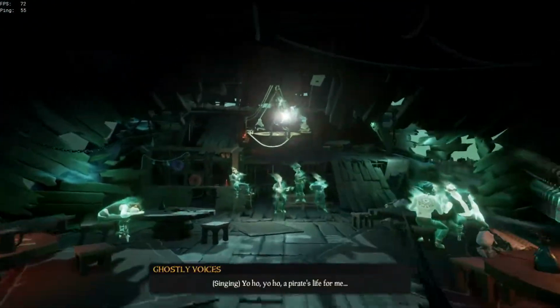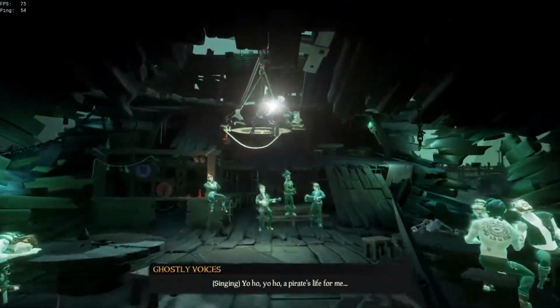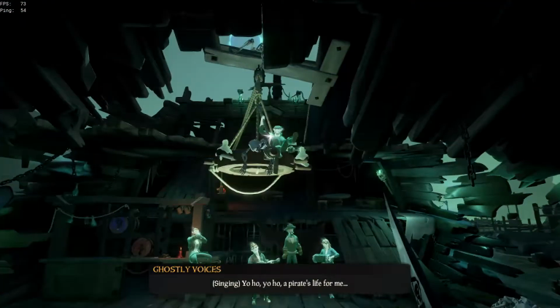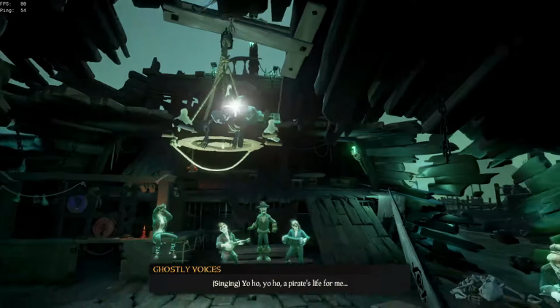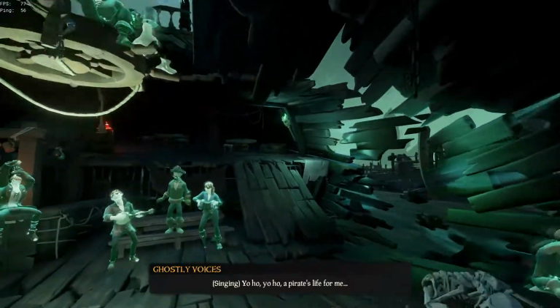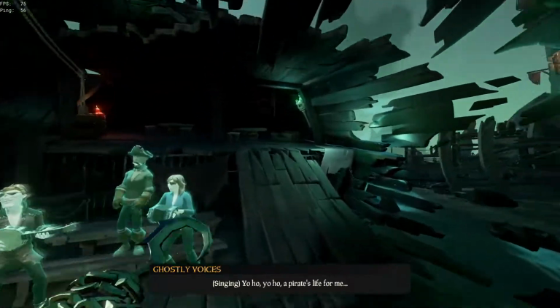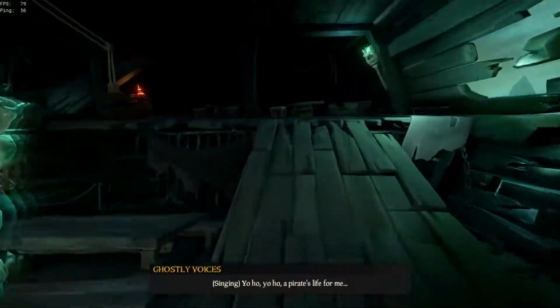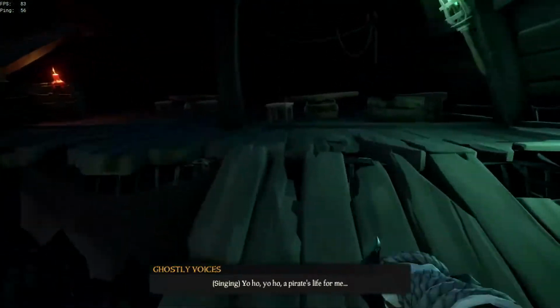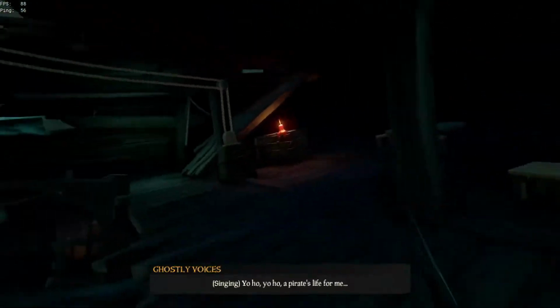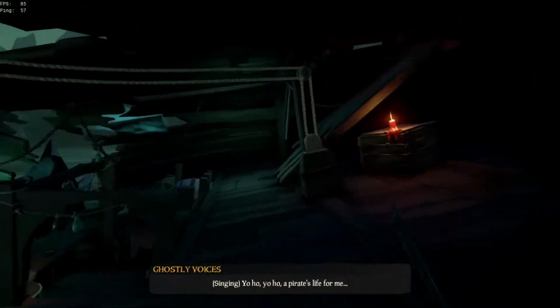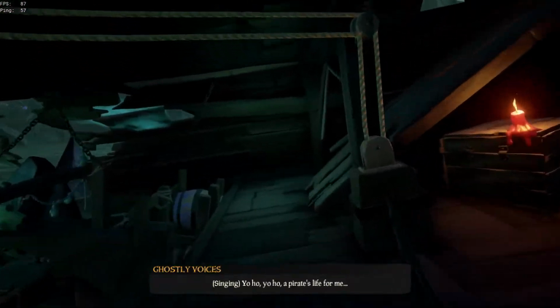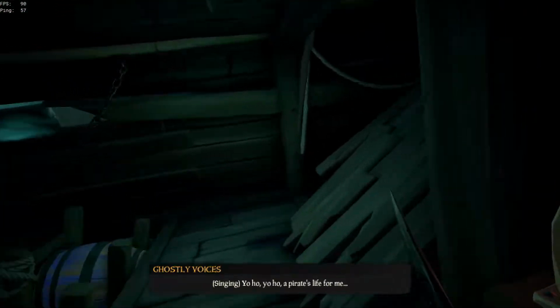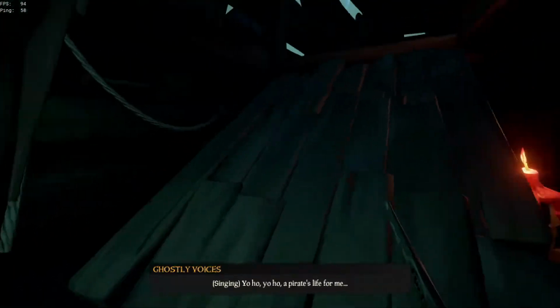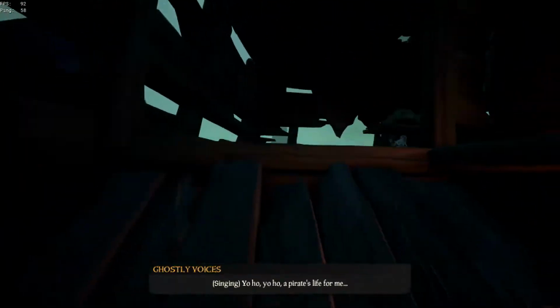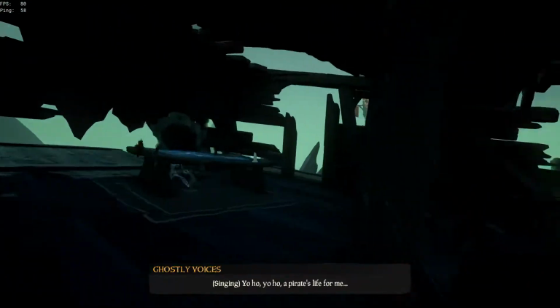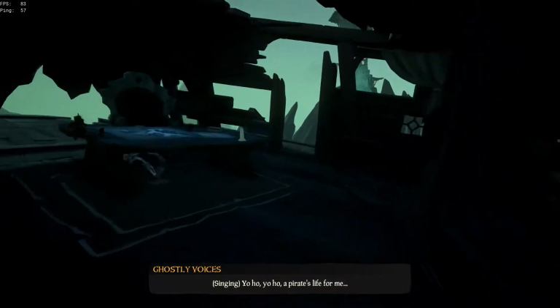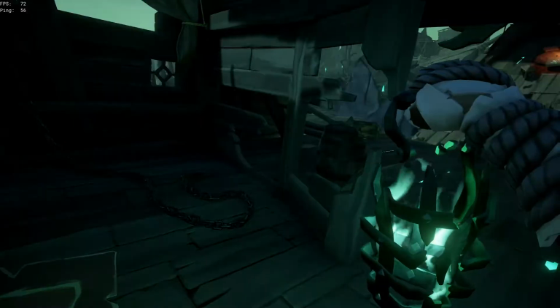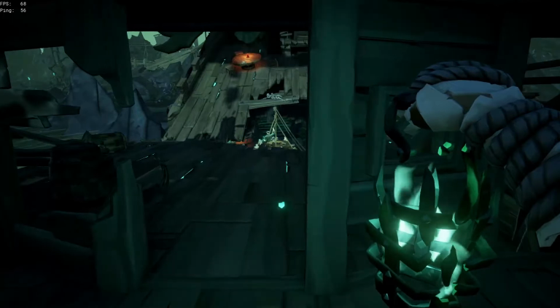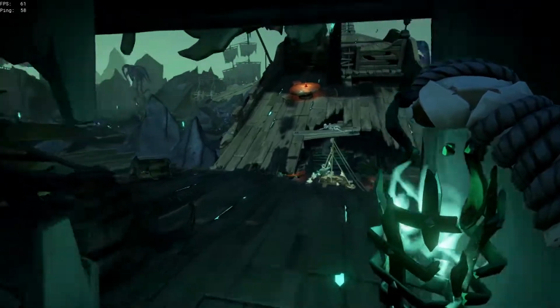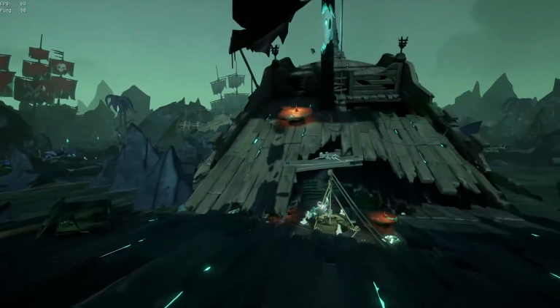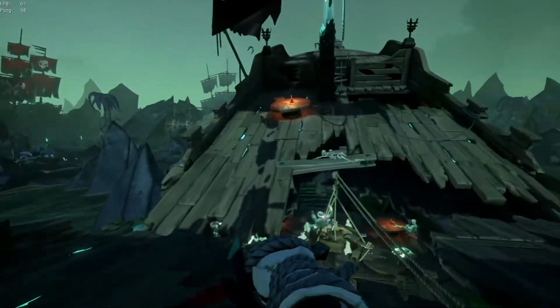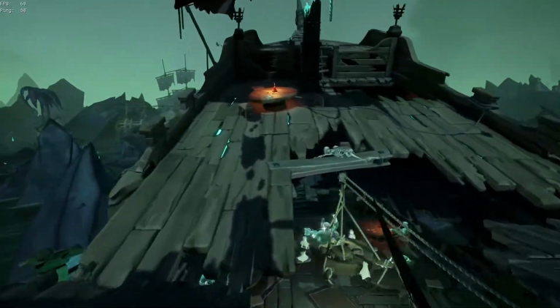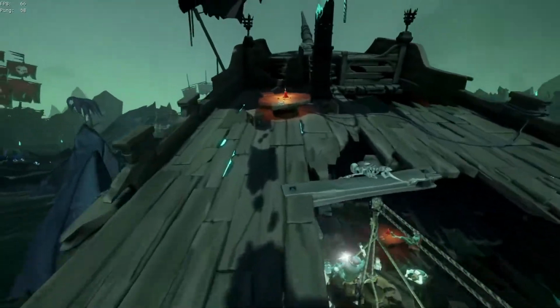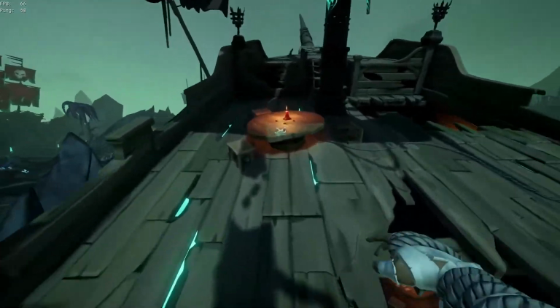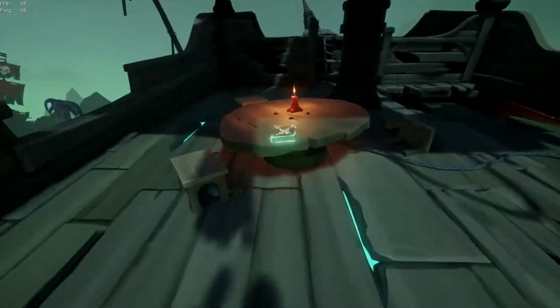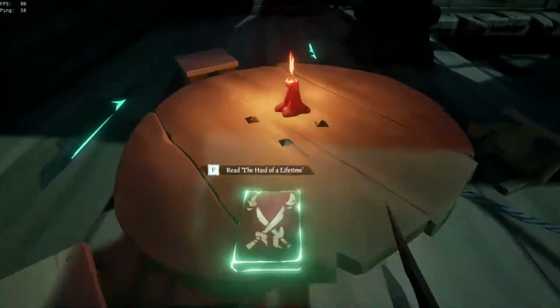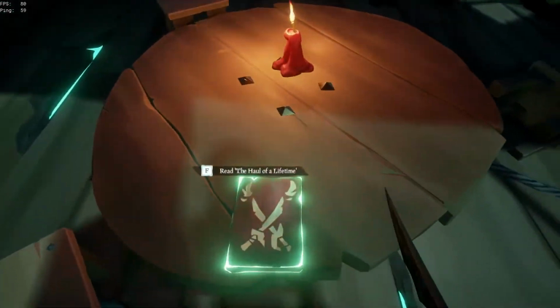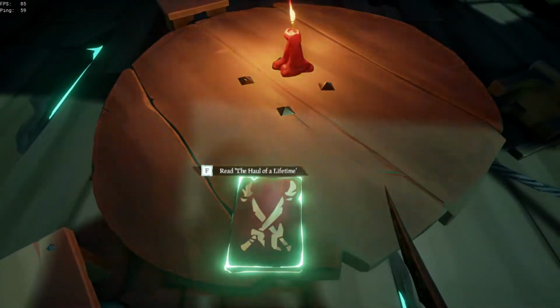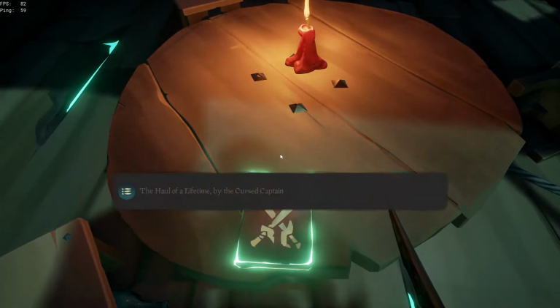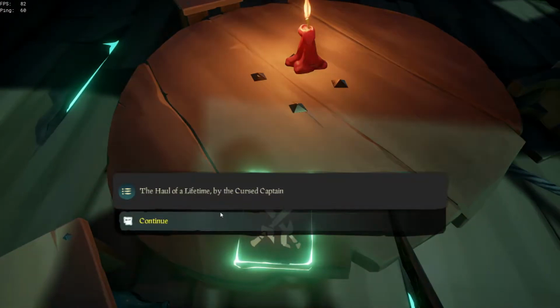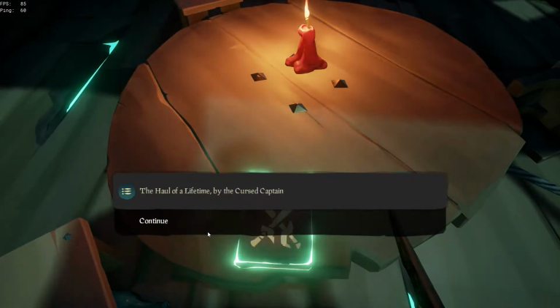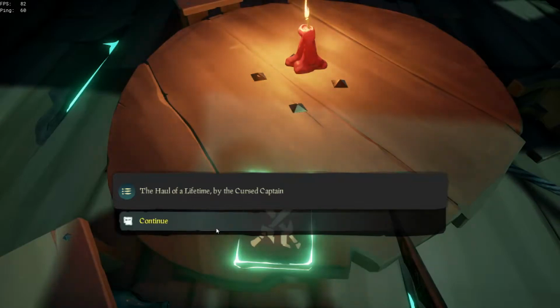You can see something shining up in the chandelier, but before we get that, I'll show you where the first cursed captain journal is. Head up the back of the tavern — you should then emerge on top of the shipwreck. On the table on the far side, you'll see the first journal. Be sure to read that.